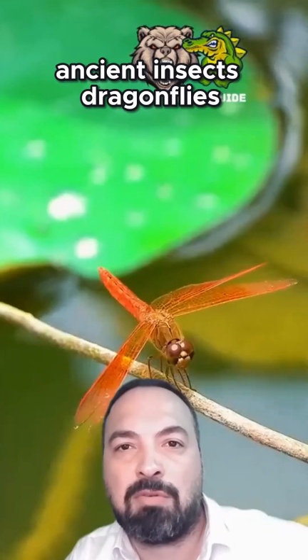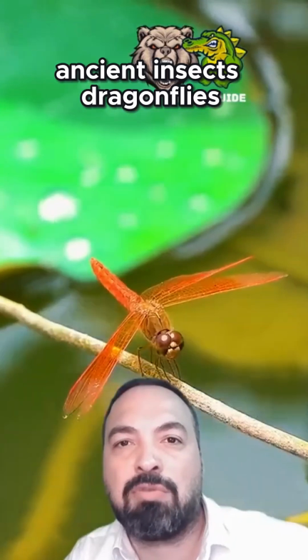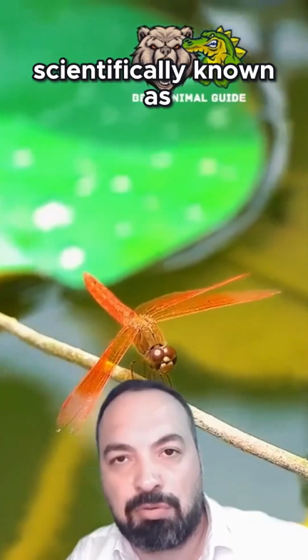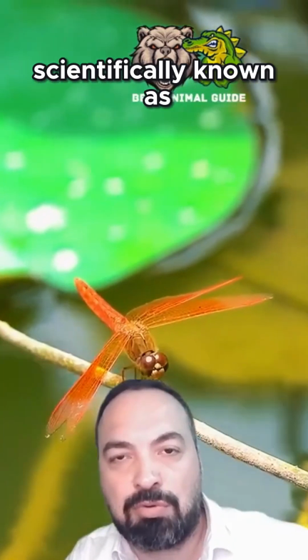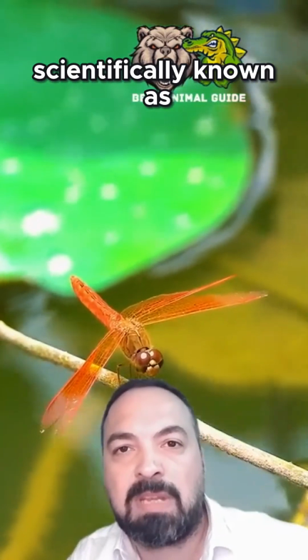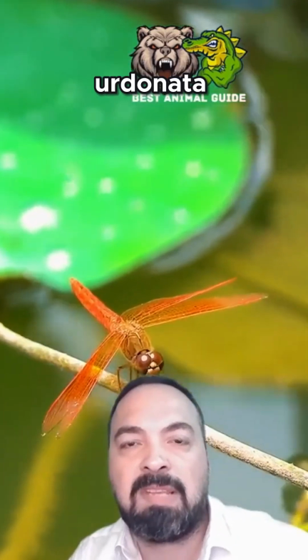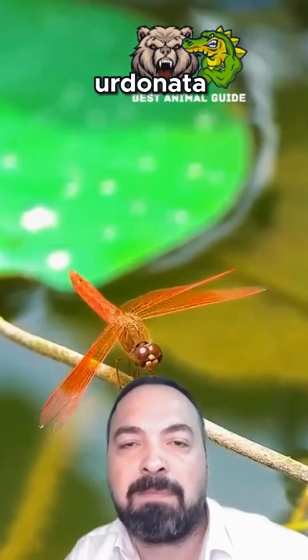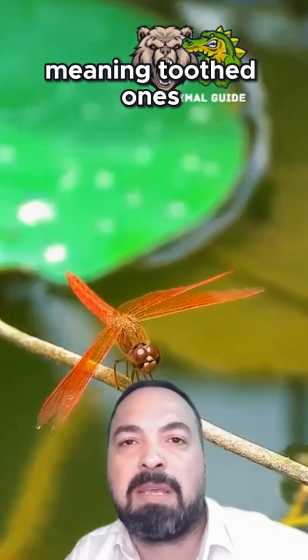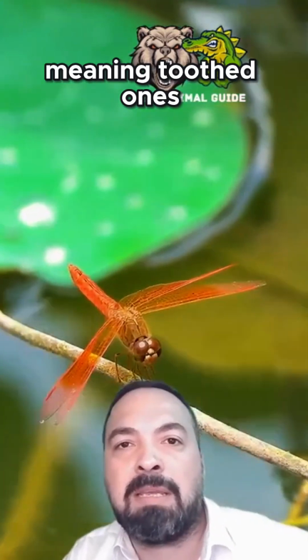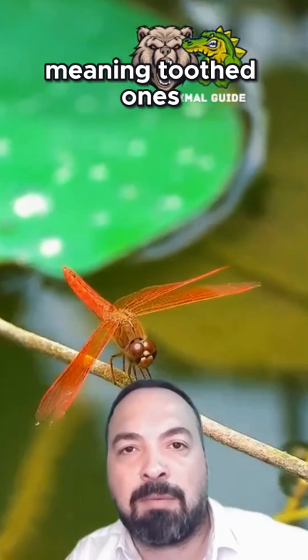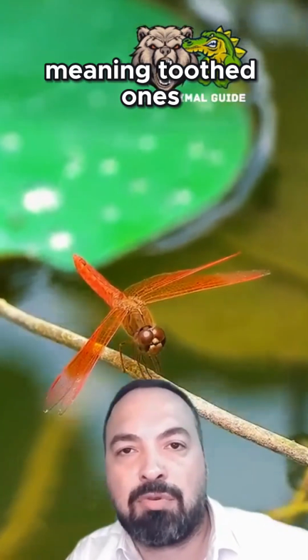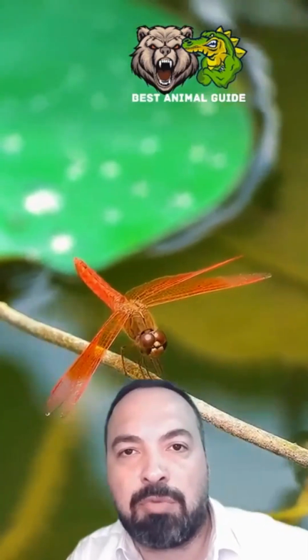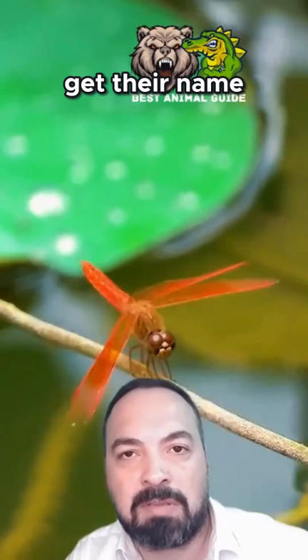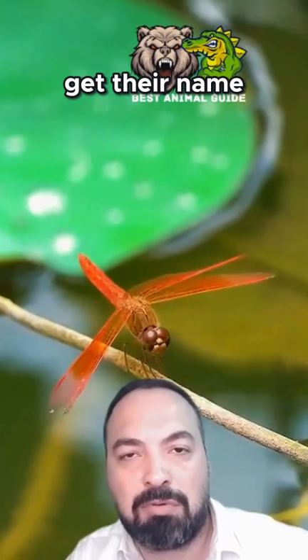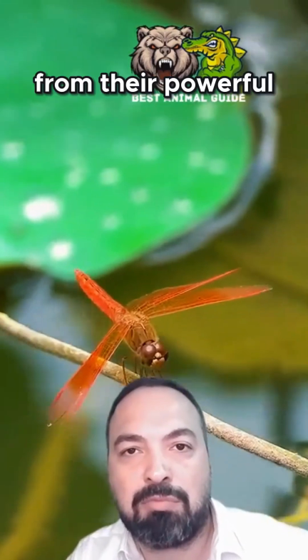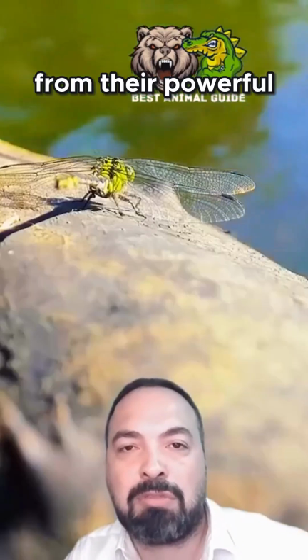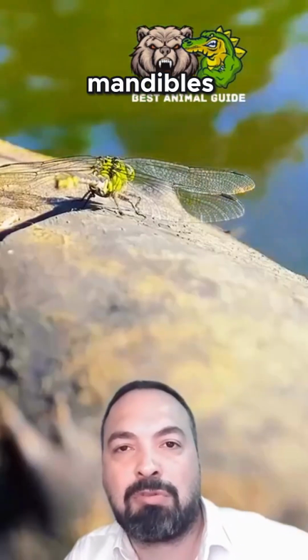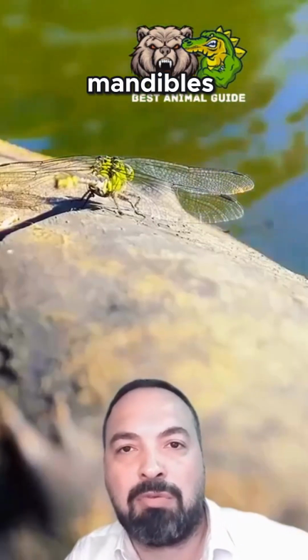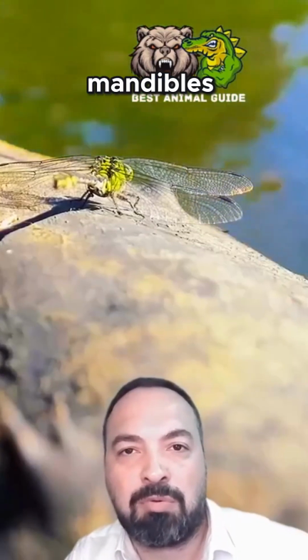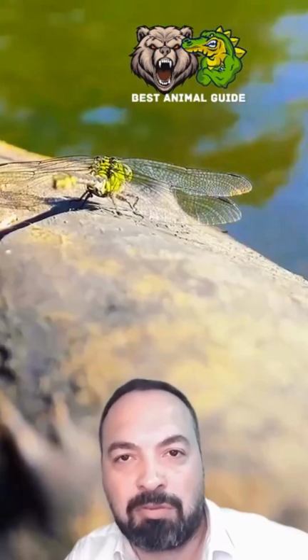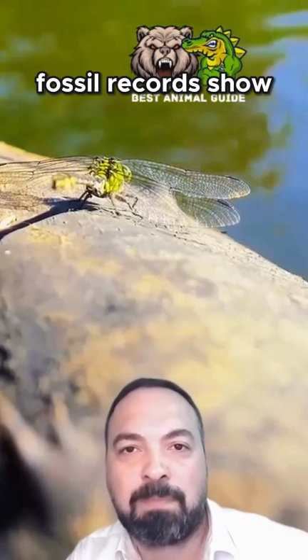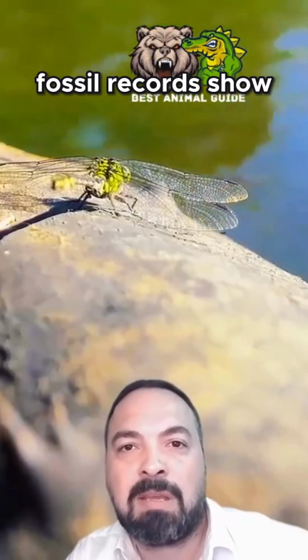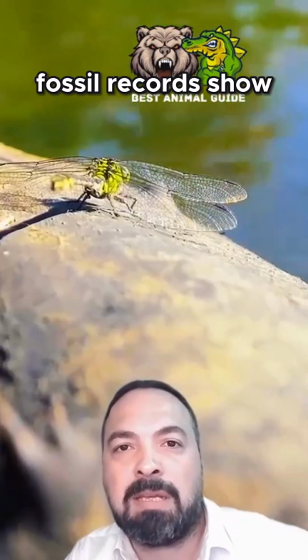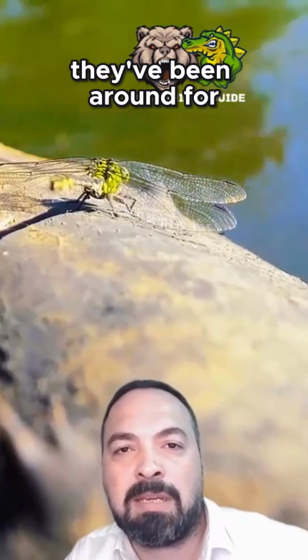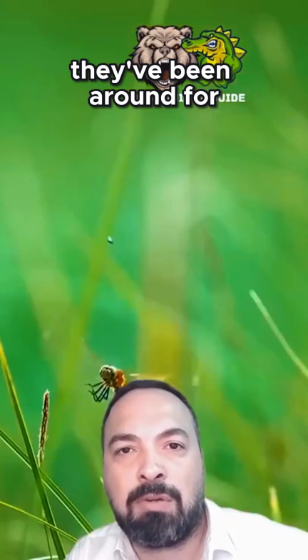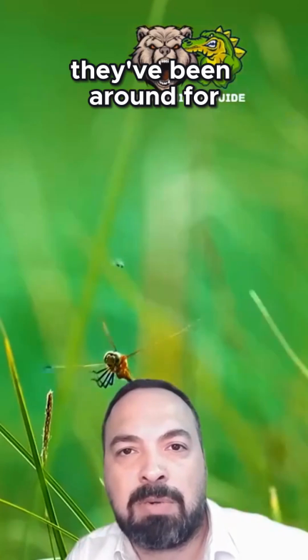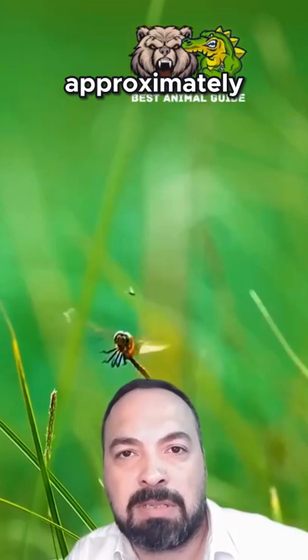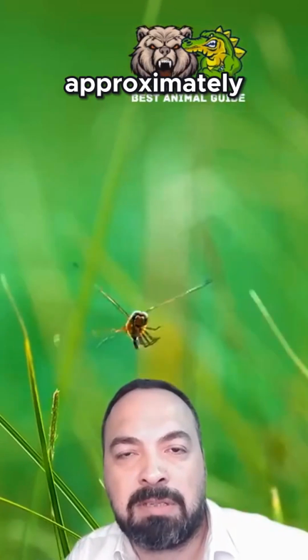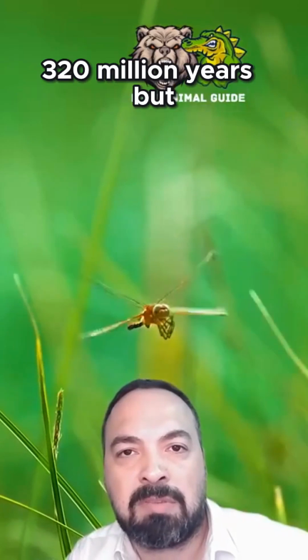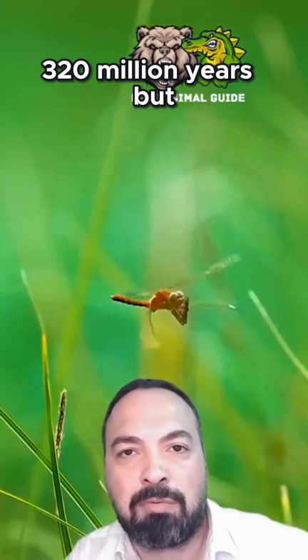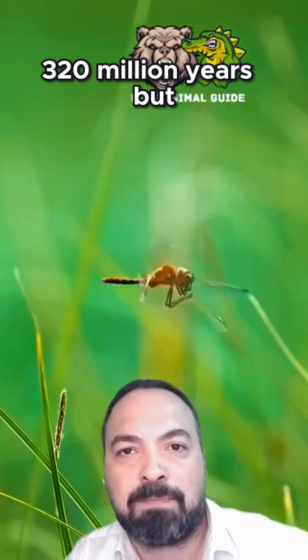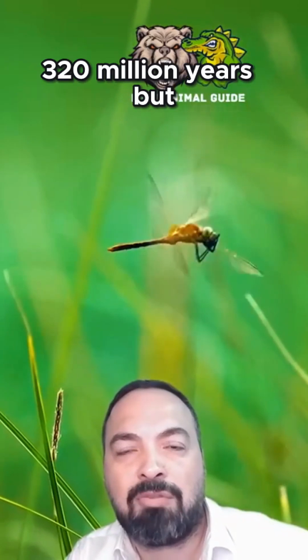Dragonflies, scientifically known as Odonata, meaning 'toothed ones,' get their name from their powerful mandibles. Fossil records show they've been around for approximately 320 million years.